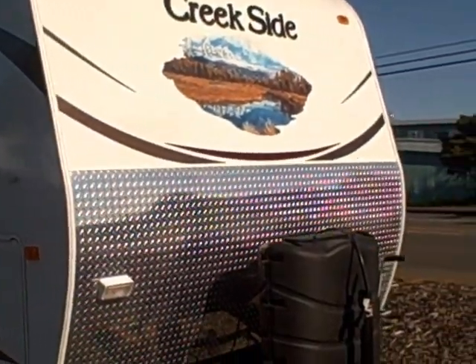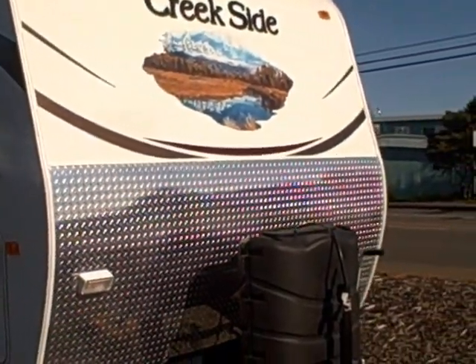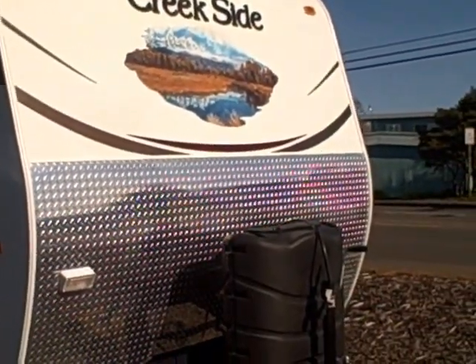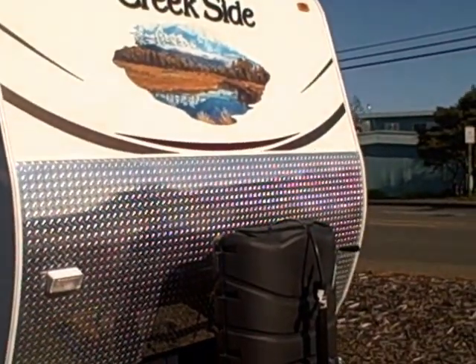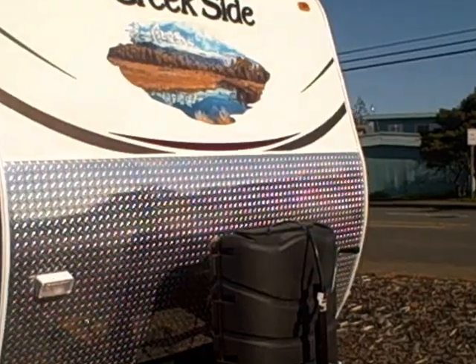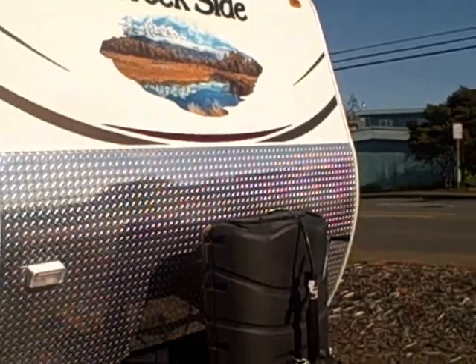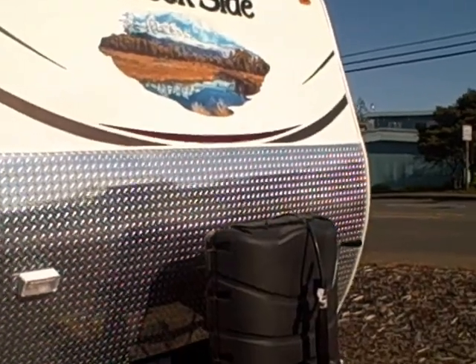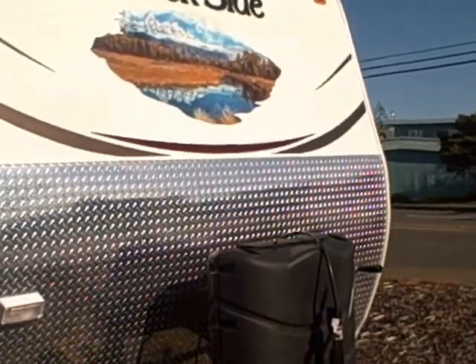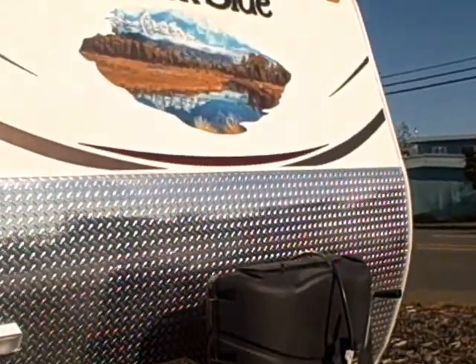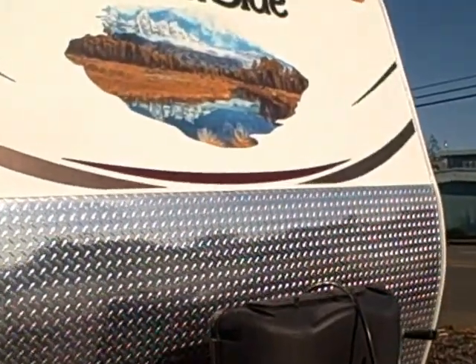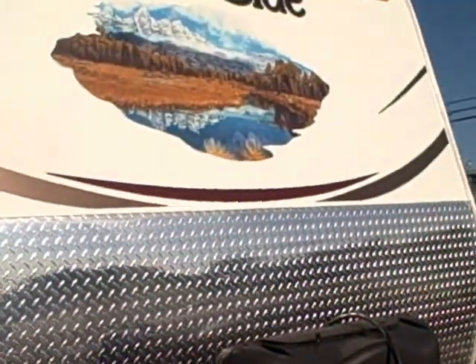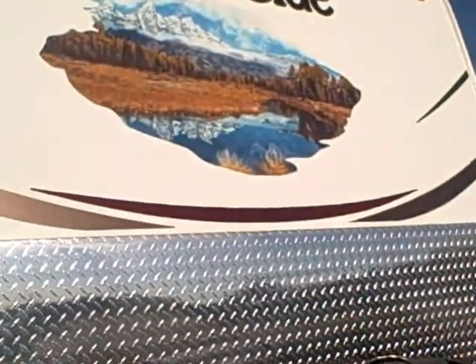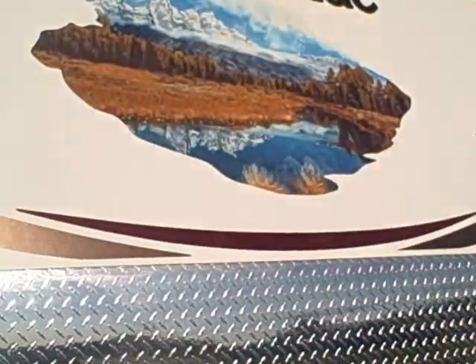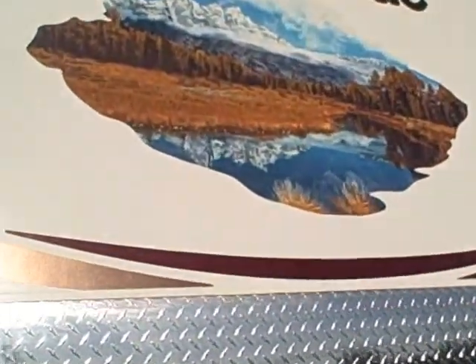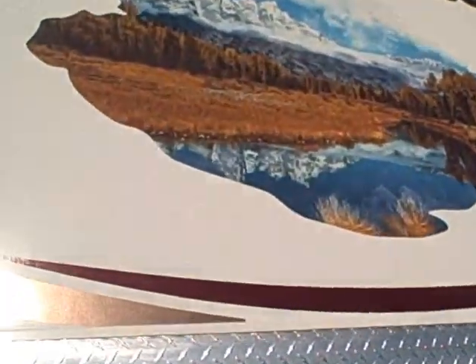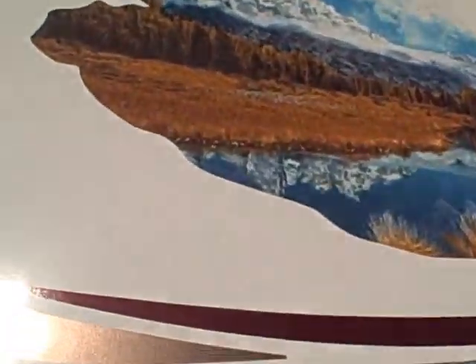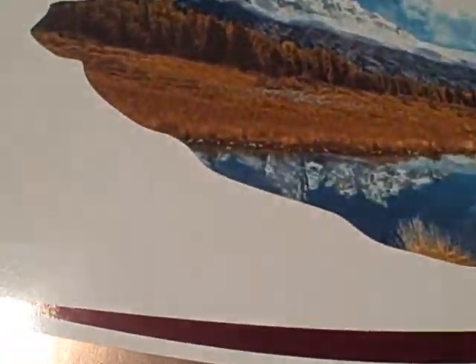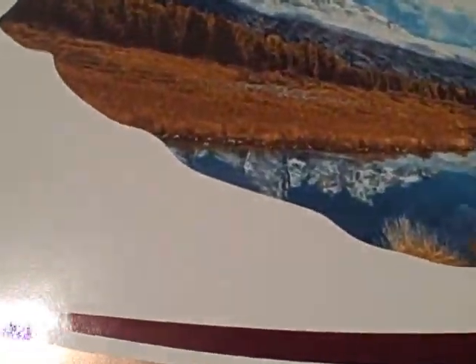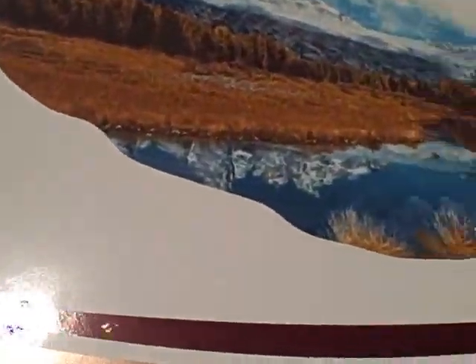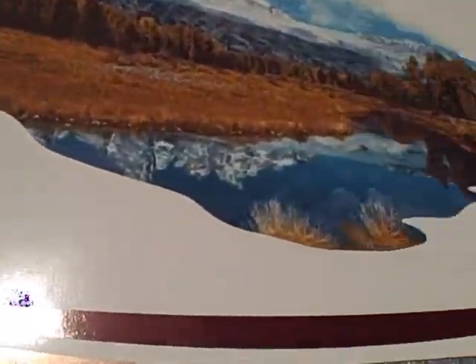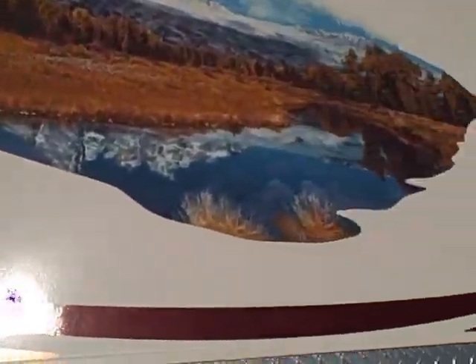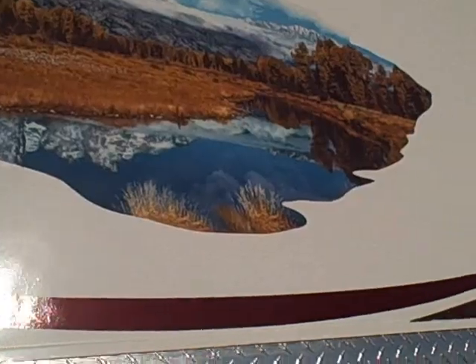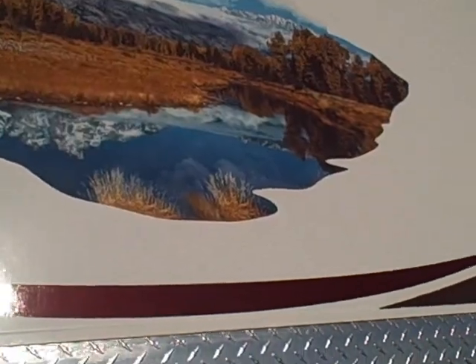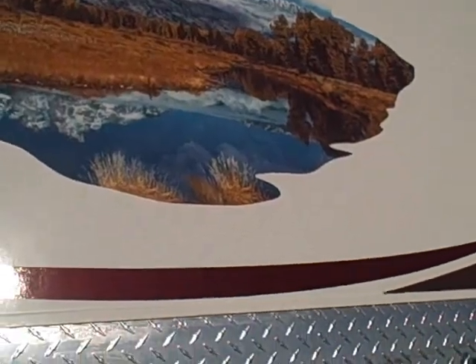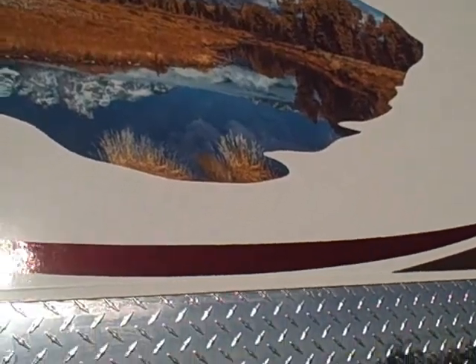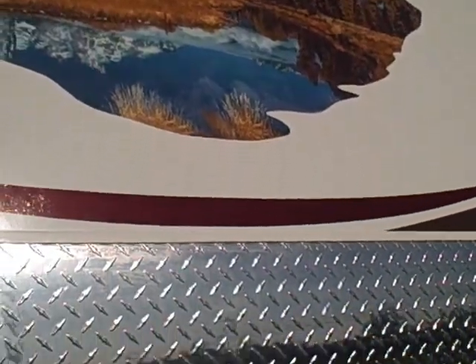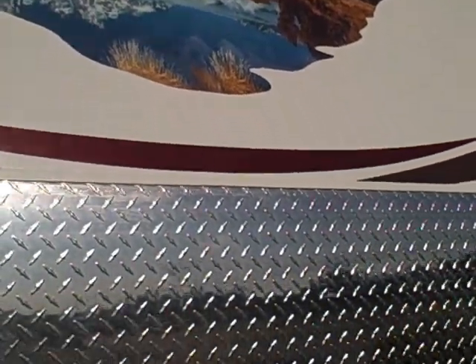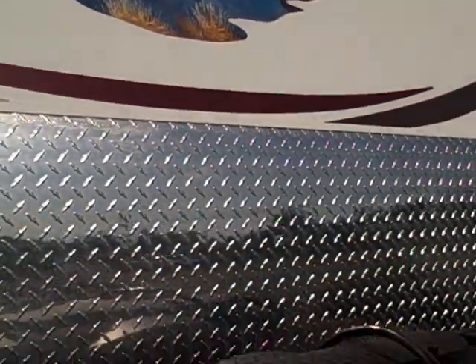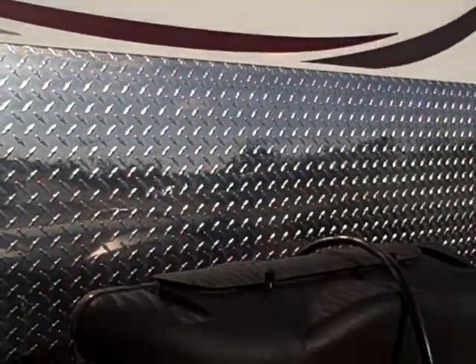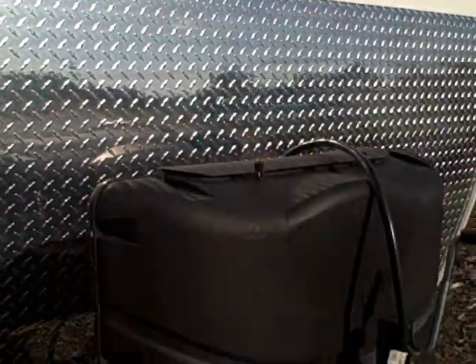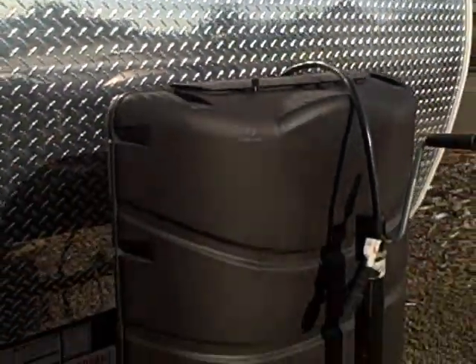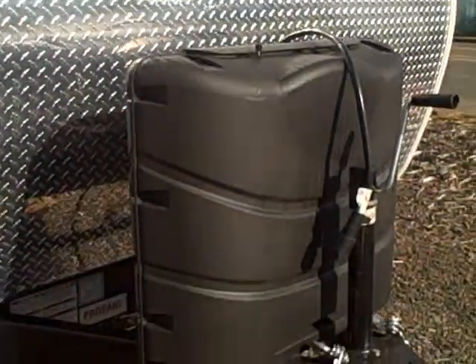What's new for Creekside this year? We have a new updated graphic — you can see the mountain scene on here. These are solar resistant too, so they're not going to peel and fade like you commonly see on RVs.